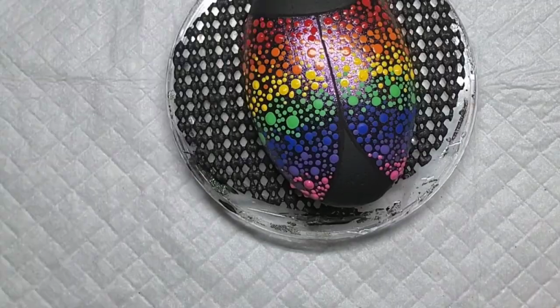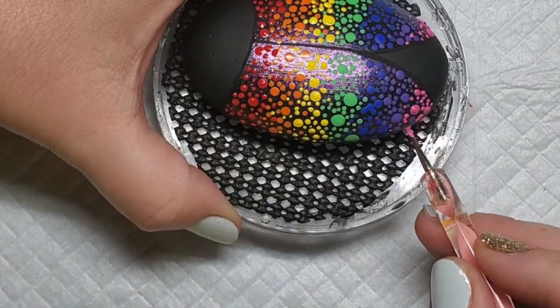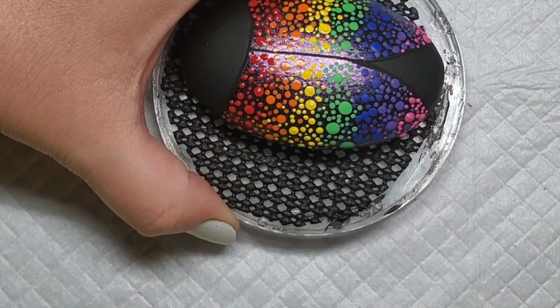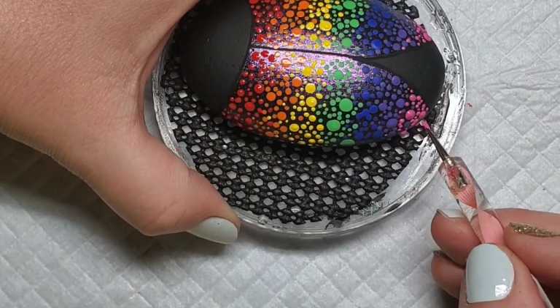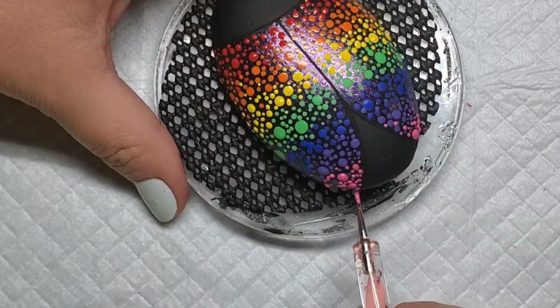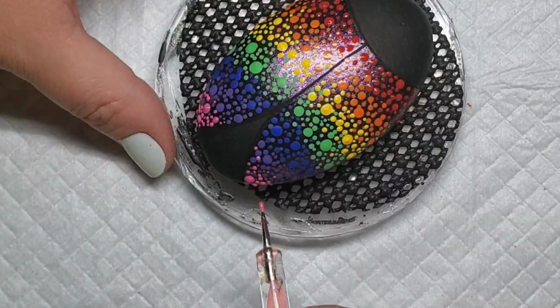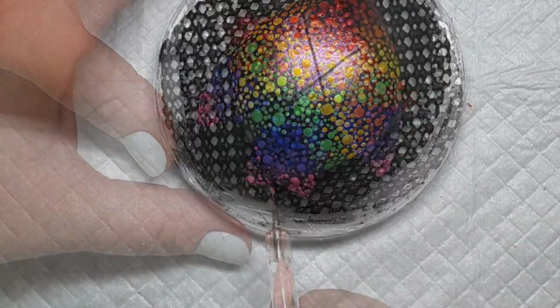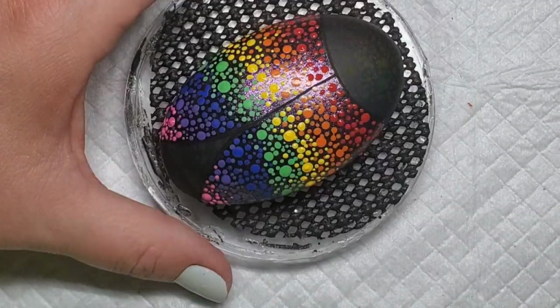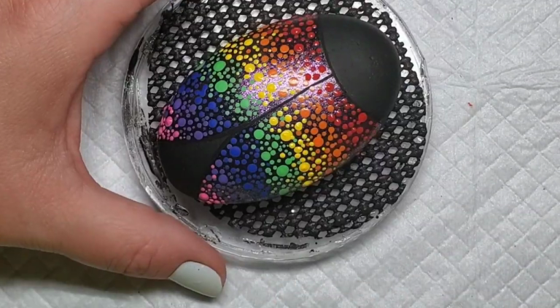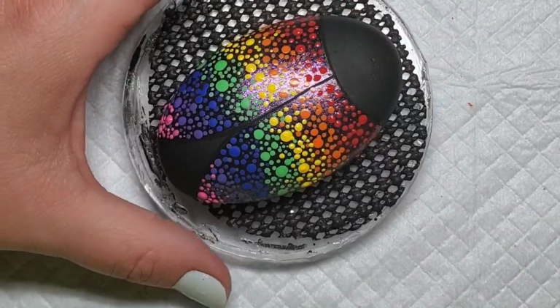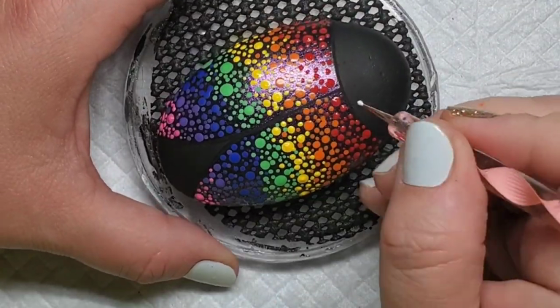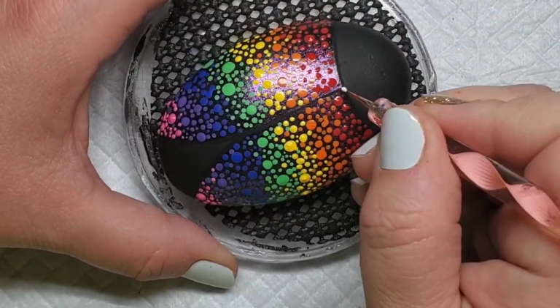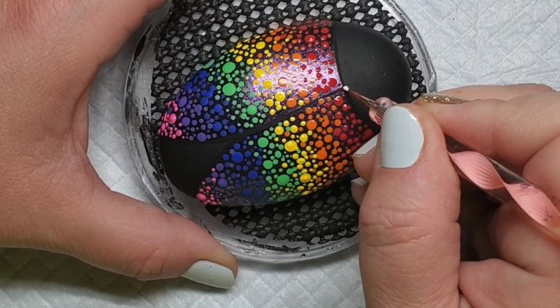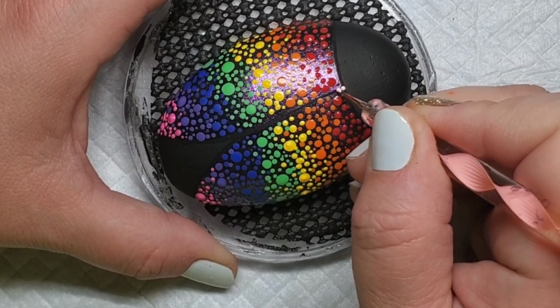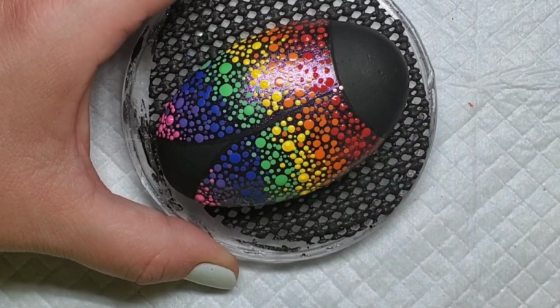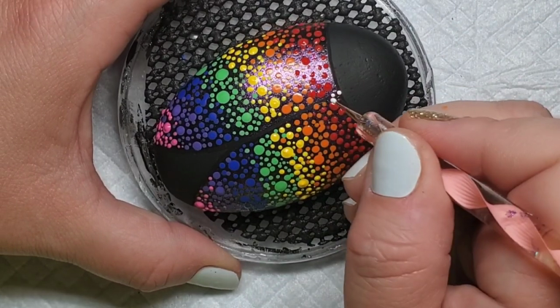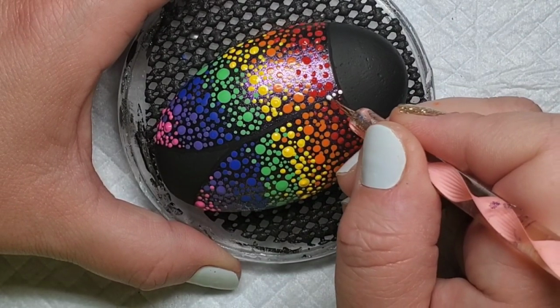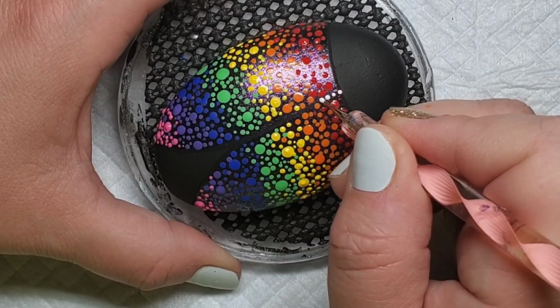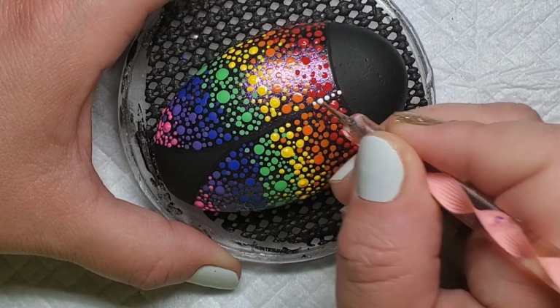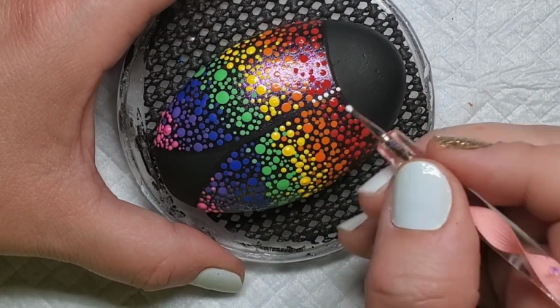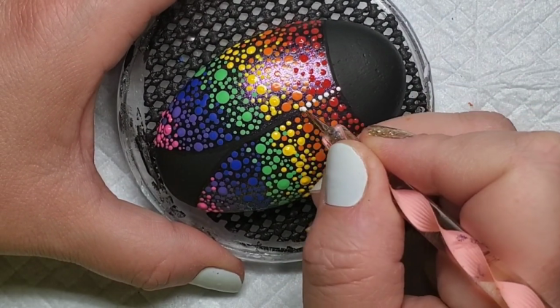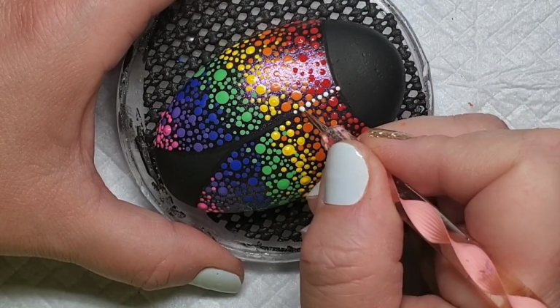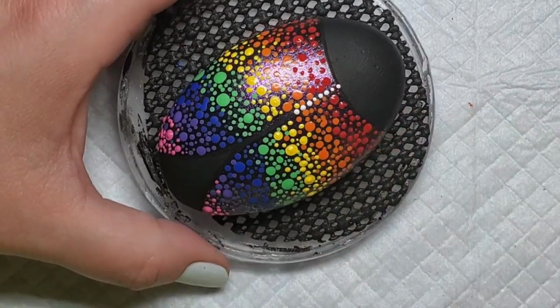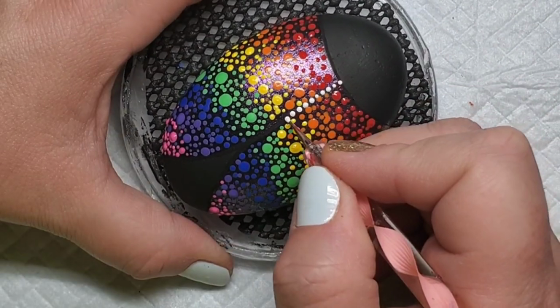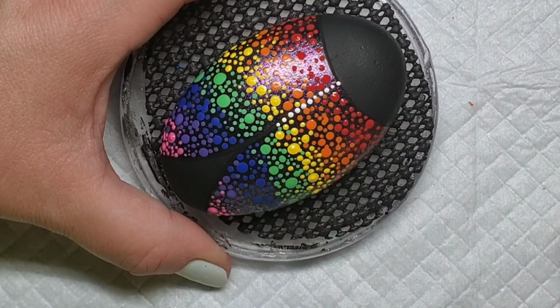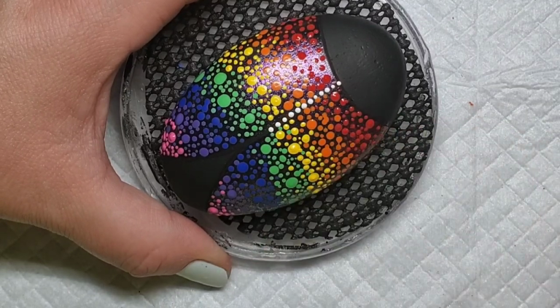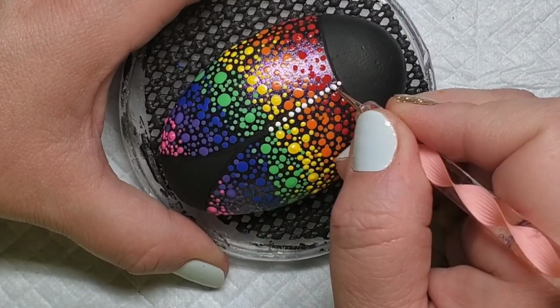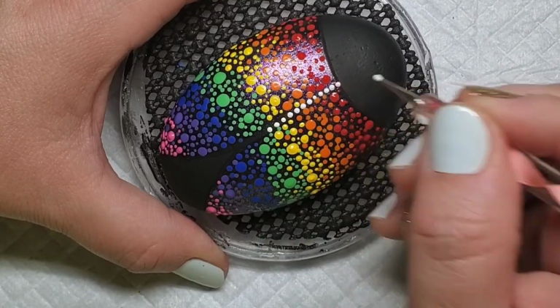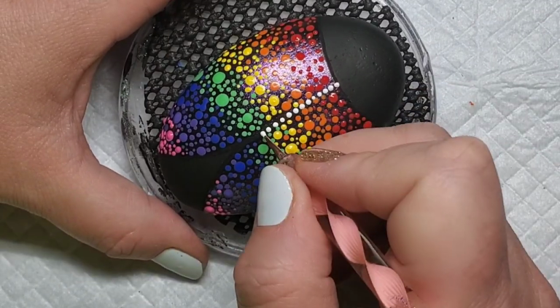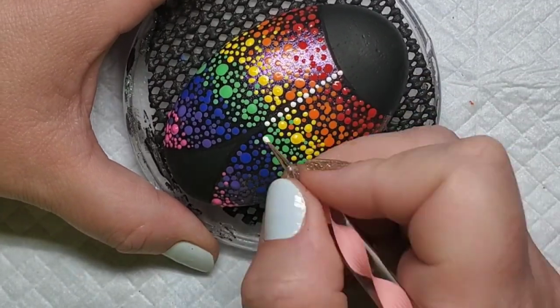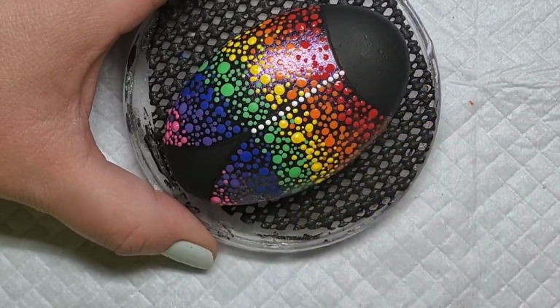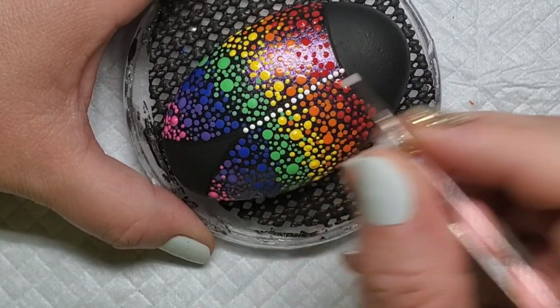Now that the ladybug has pretty much taken shape with her wings, I'm going to take a small dotting tool and some white paint and just add a dotted border around both wings and the head to give a little bit of contrast since it's on a black background.